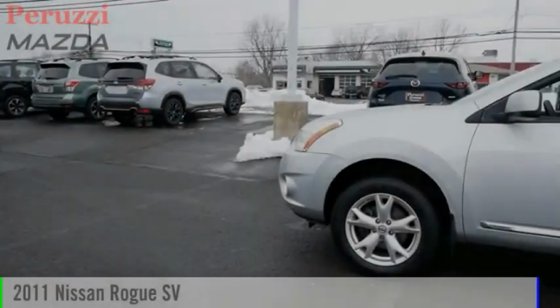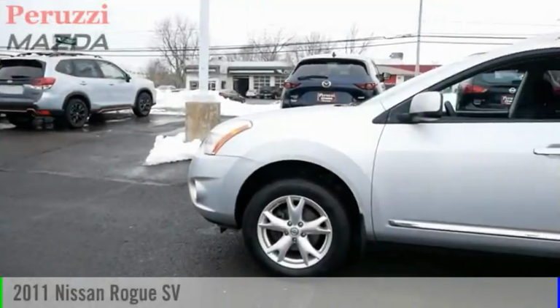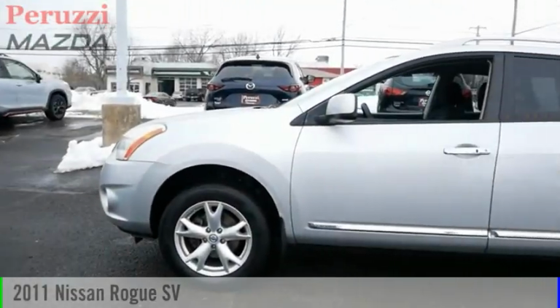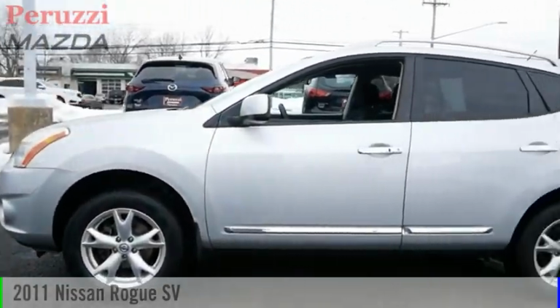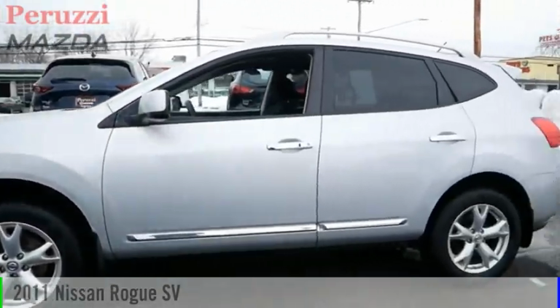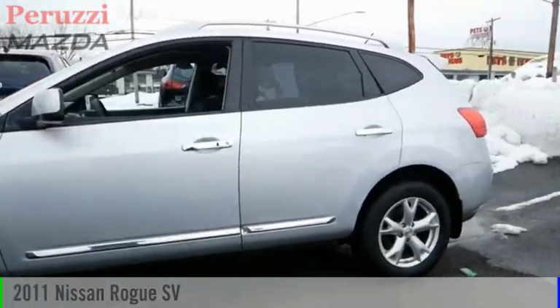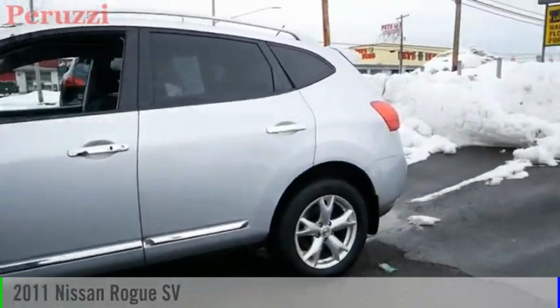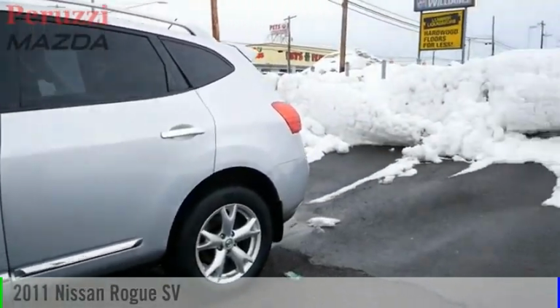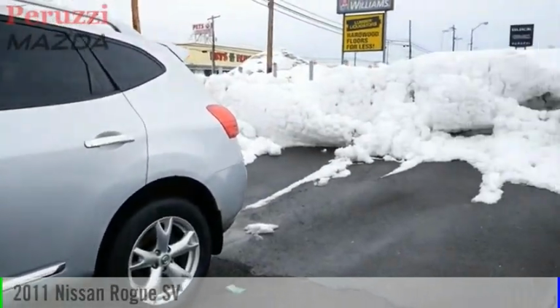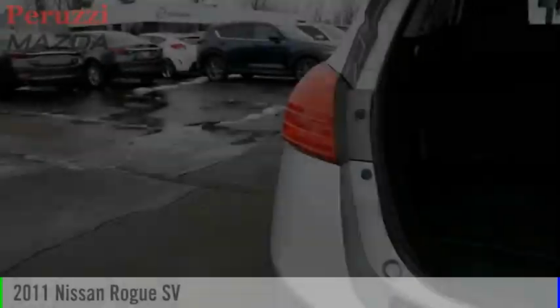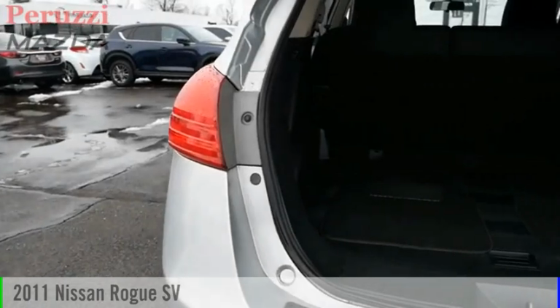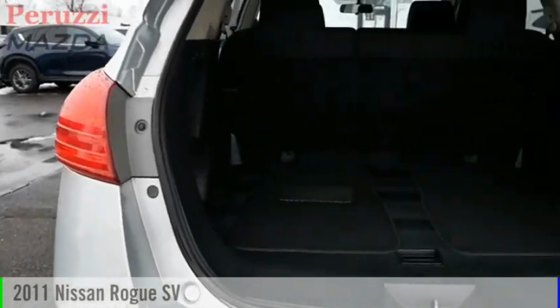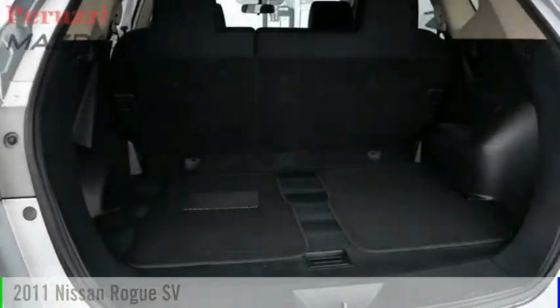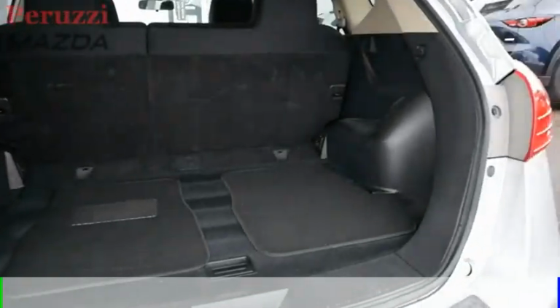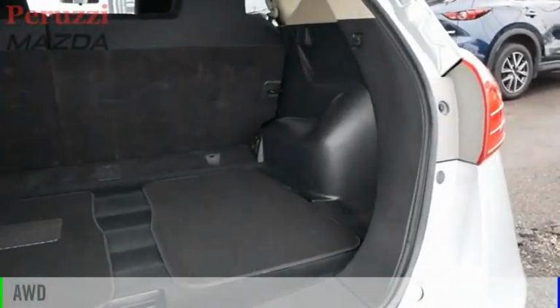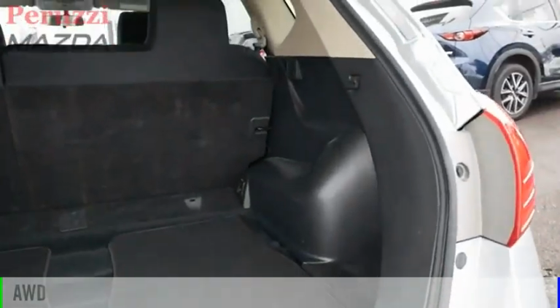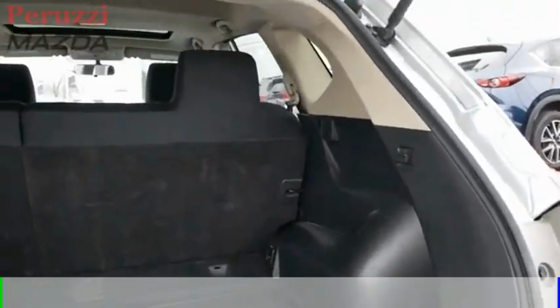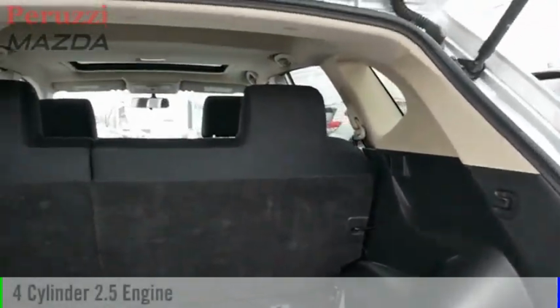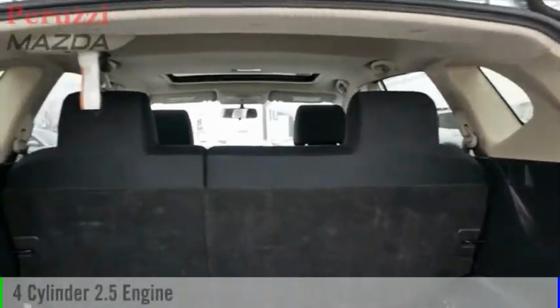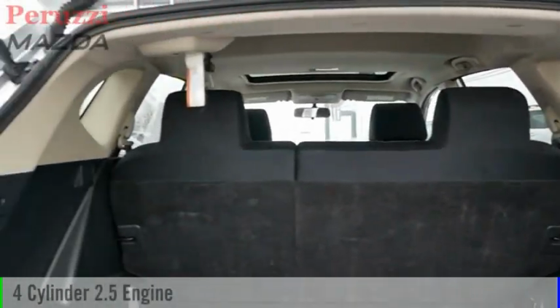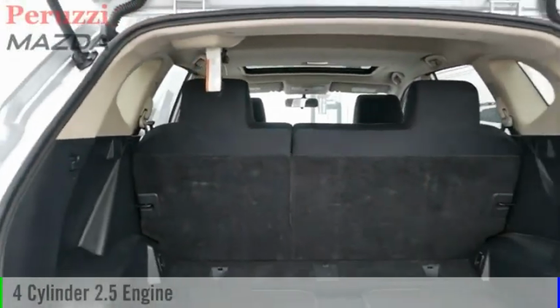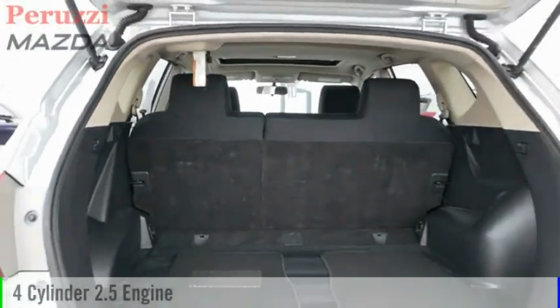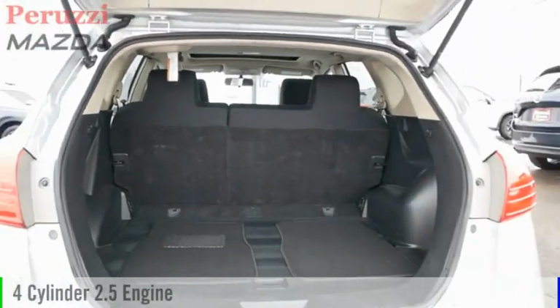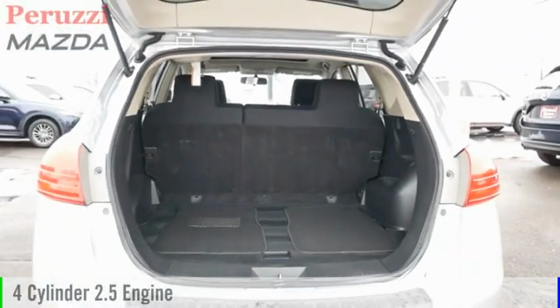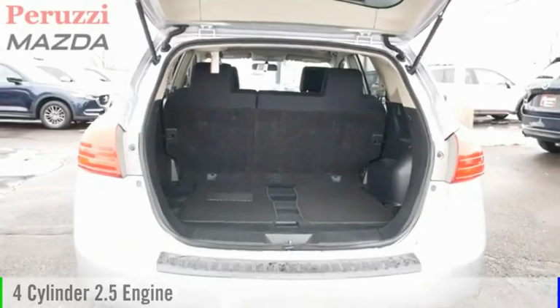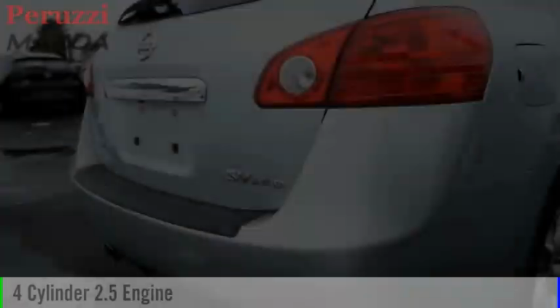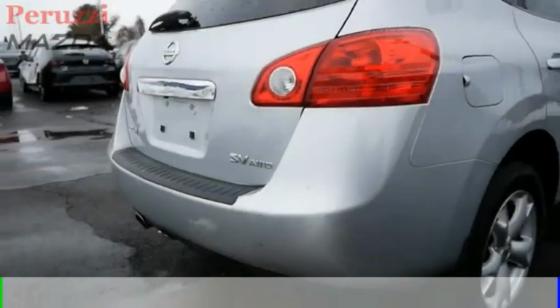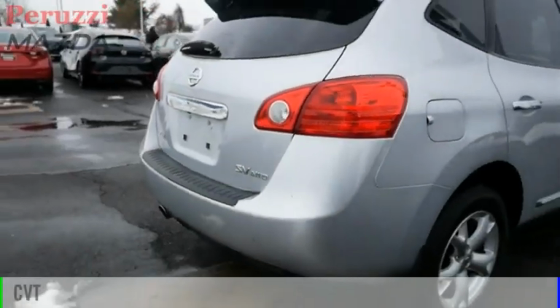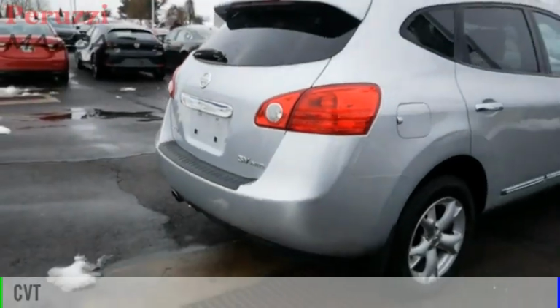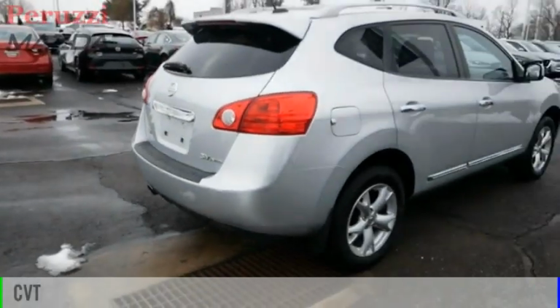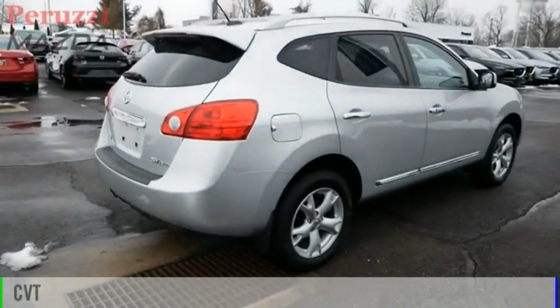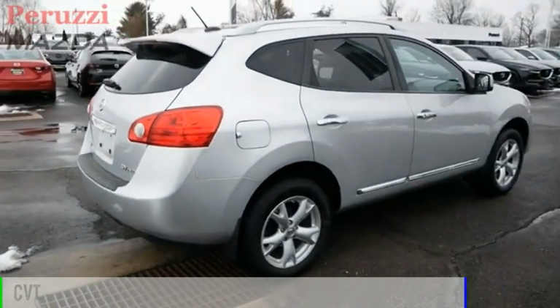You are going to love this 2011 Rogue. This vehicle is powered by an all-wheel drive, 4-cylinder, 2.5-liter engine and comes with a continuously variable transmission.